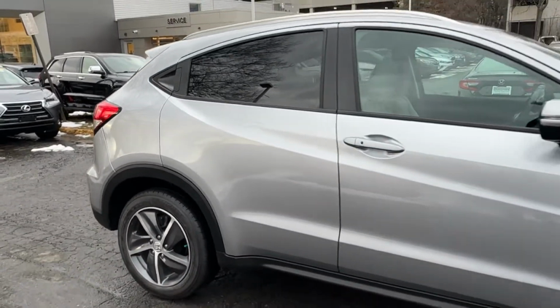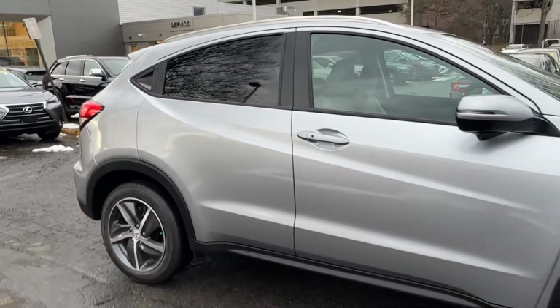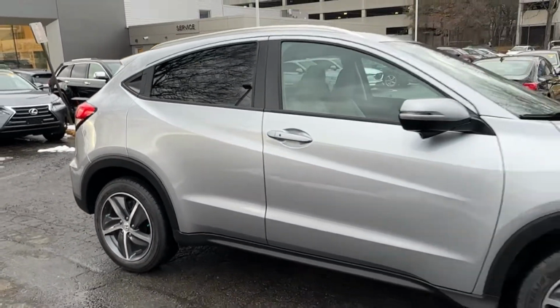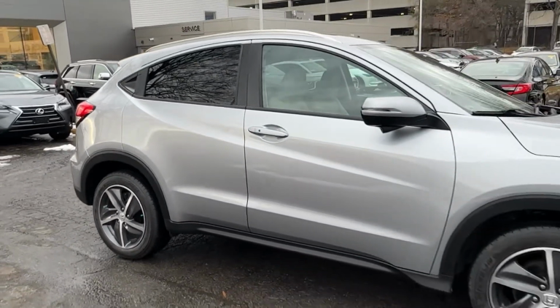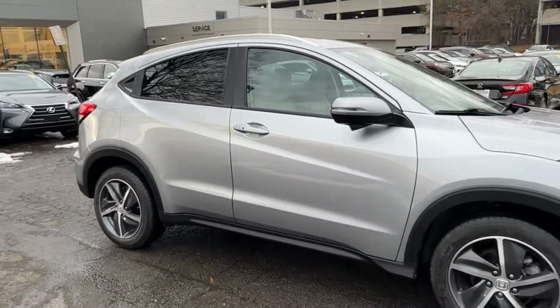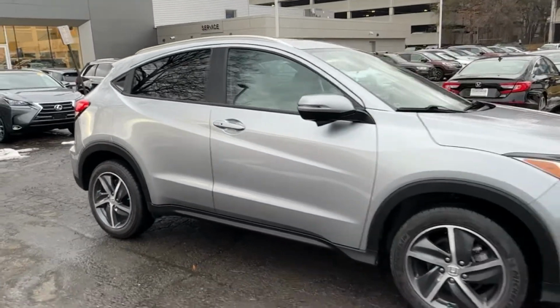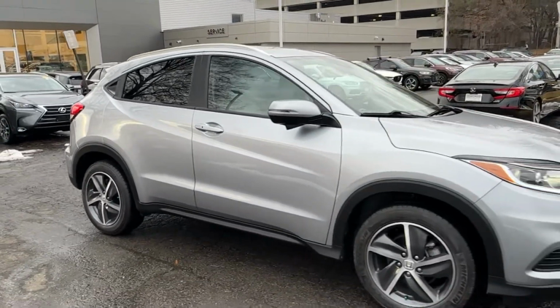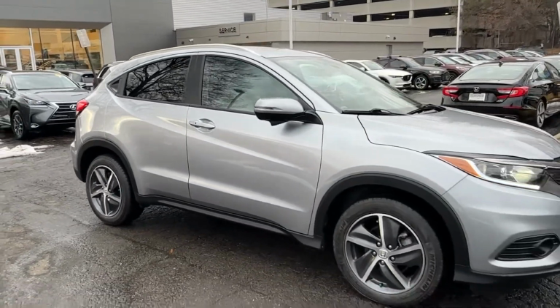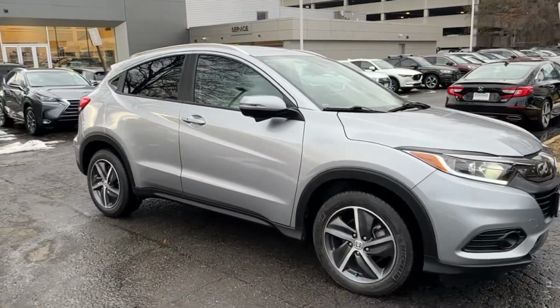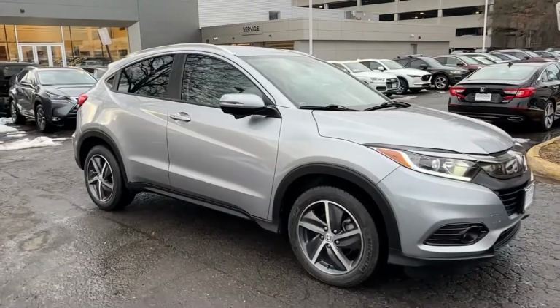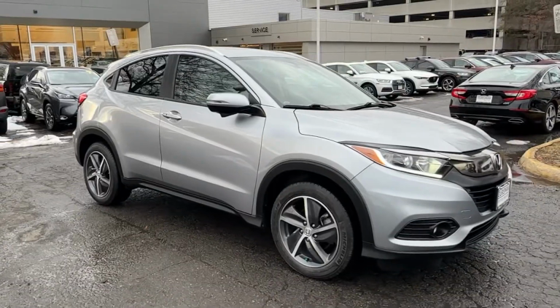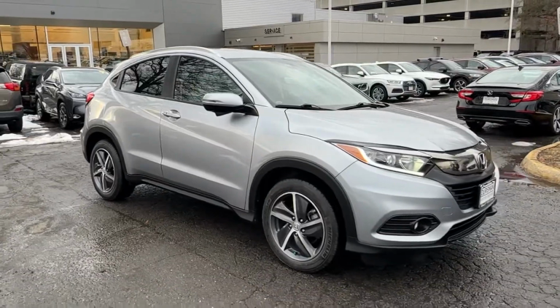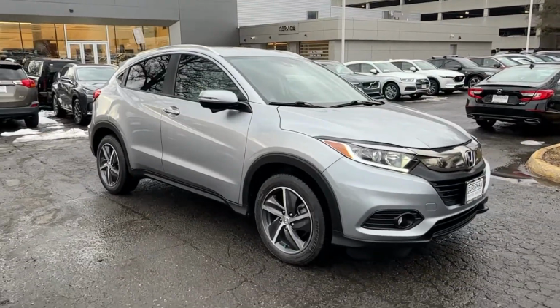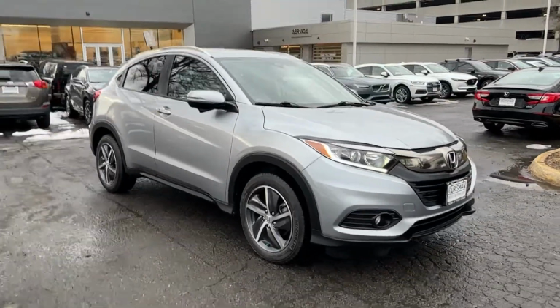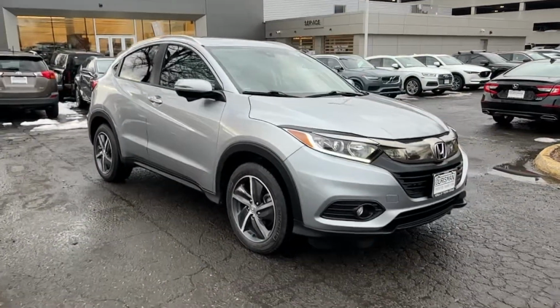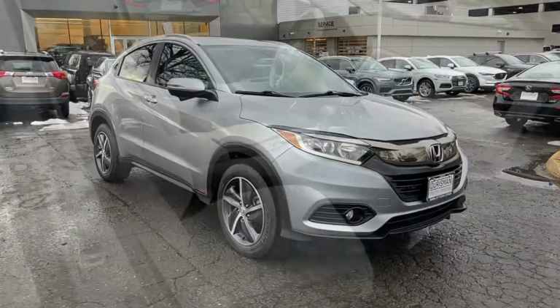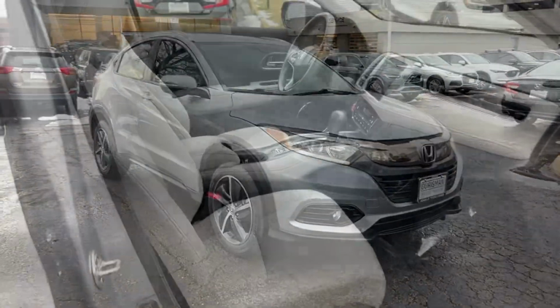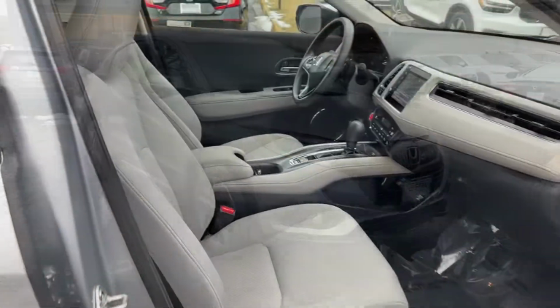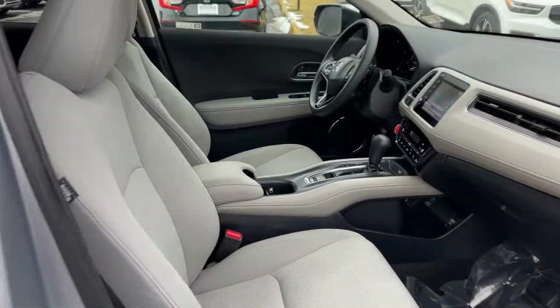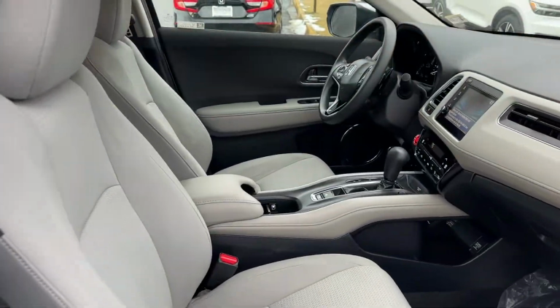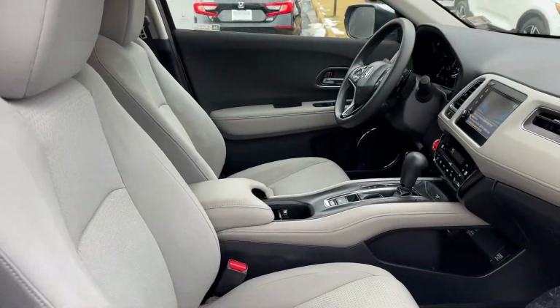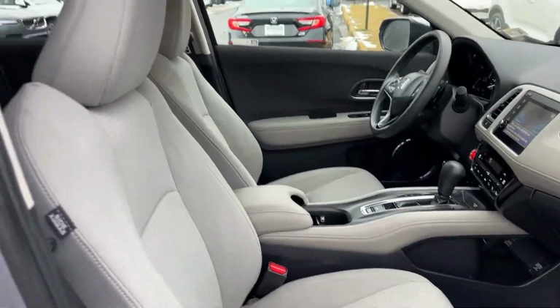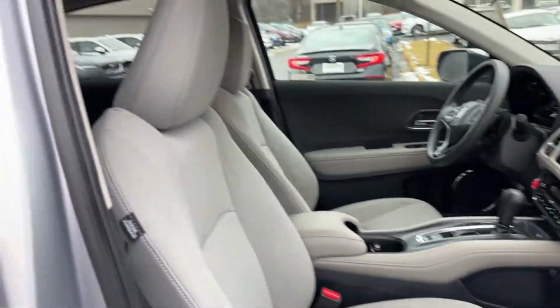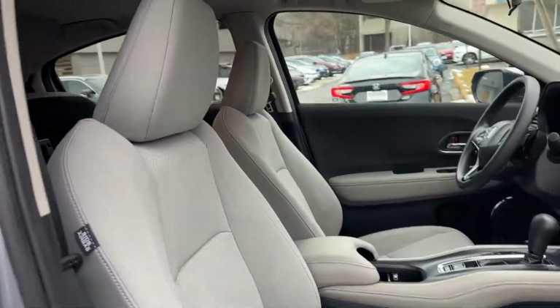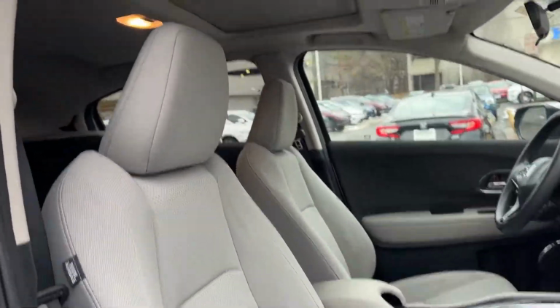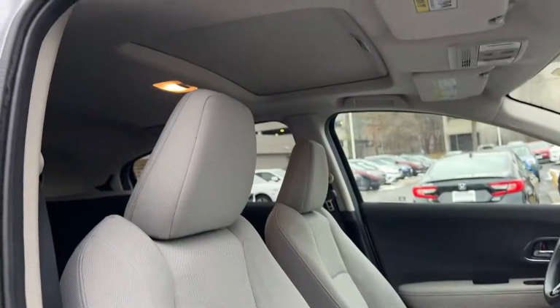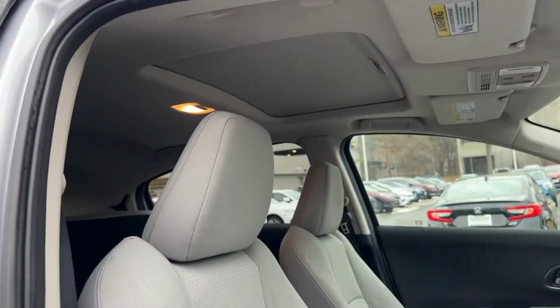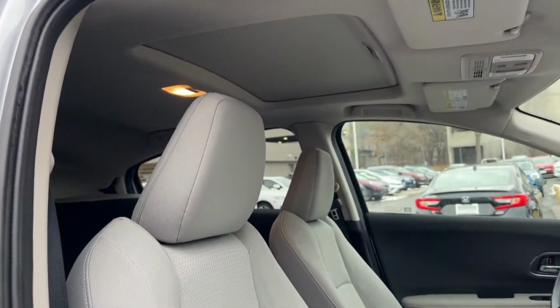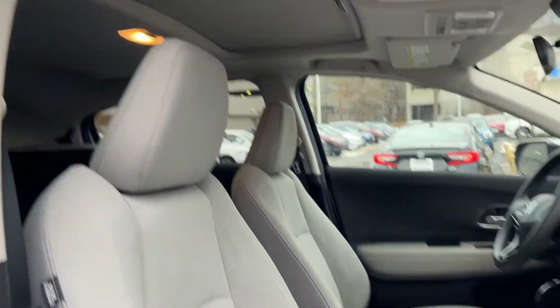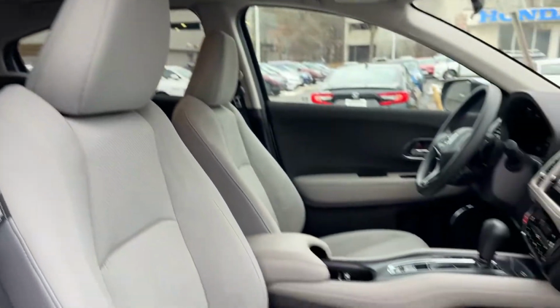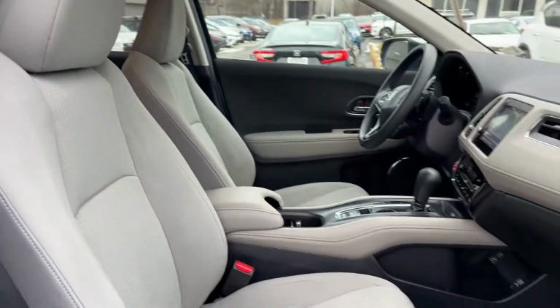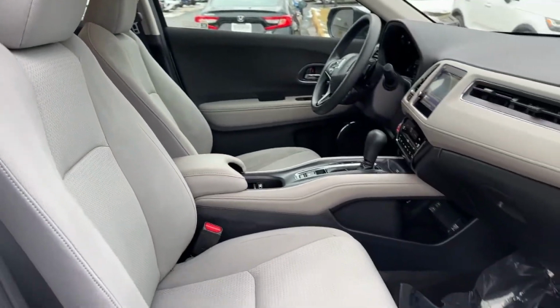It's the small SUV that packs clever cargo solutions, agile handling, advanced safety technology, and impressive fuel efficiency — all wrapped up in fresh, bold style.